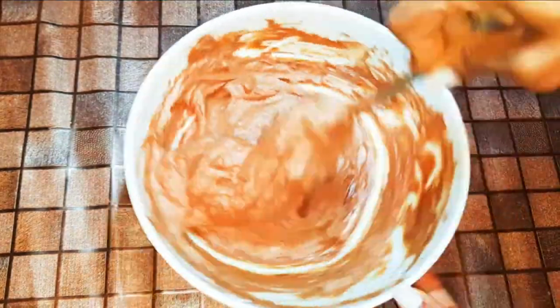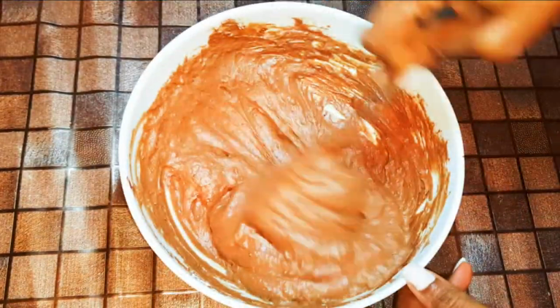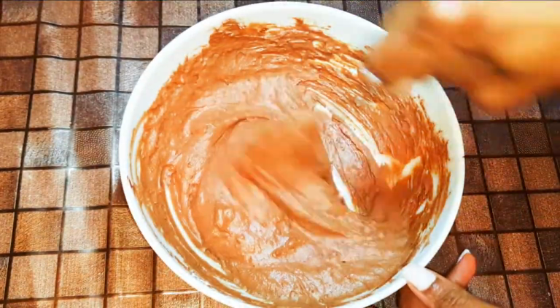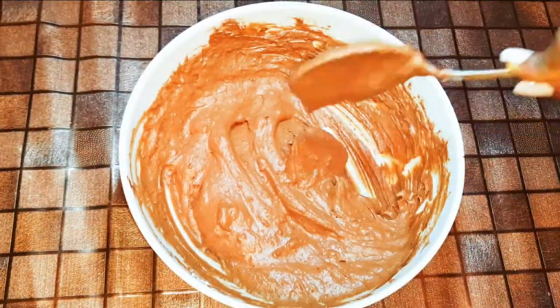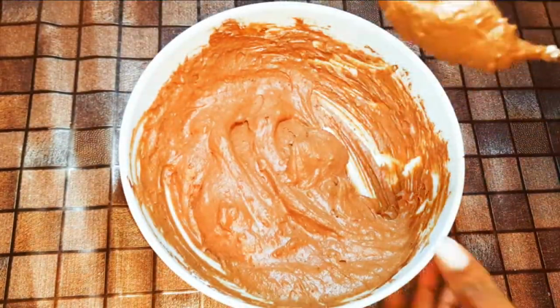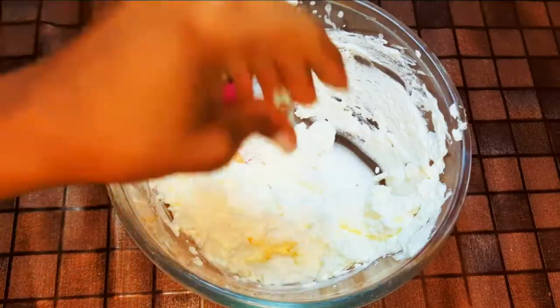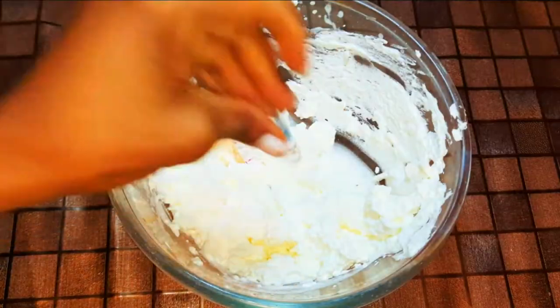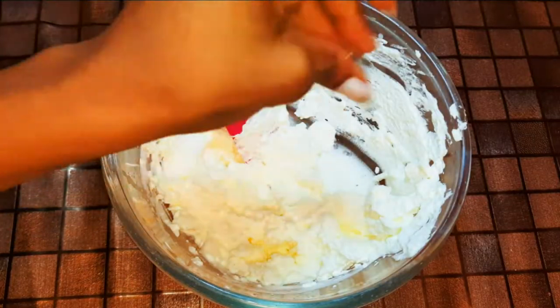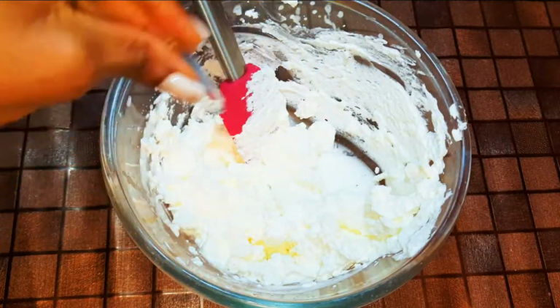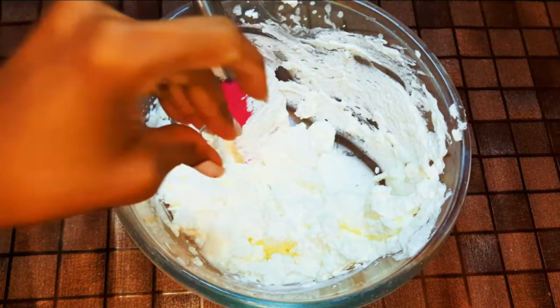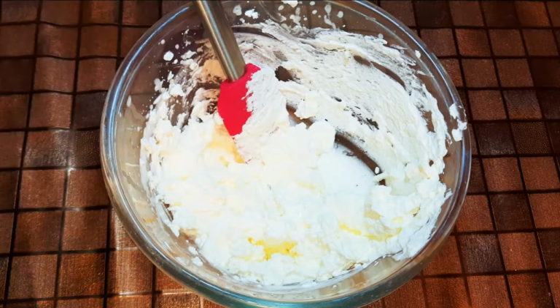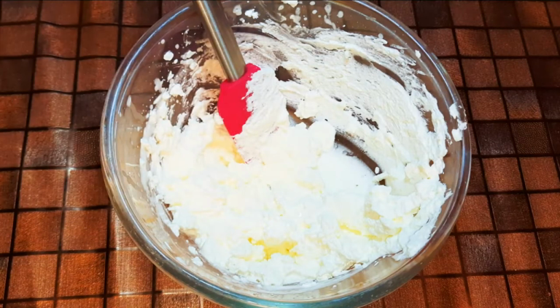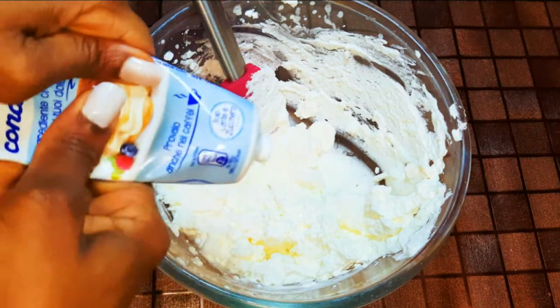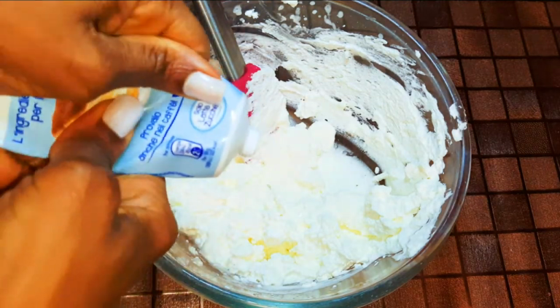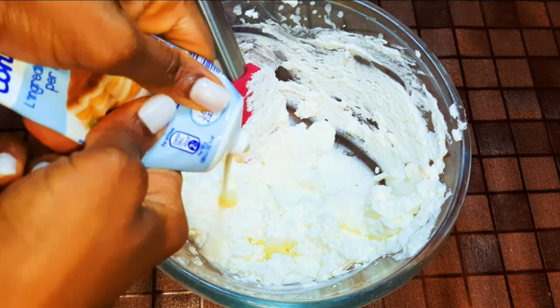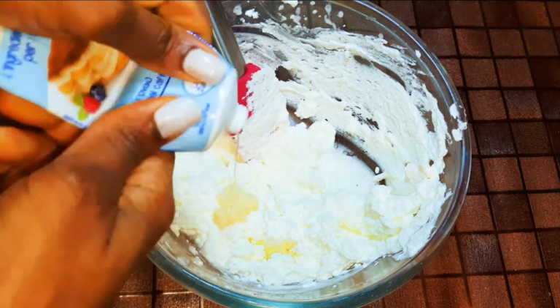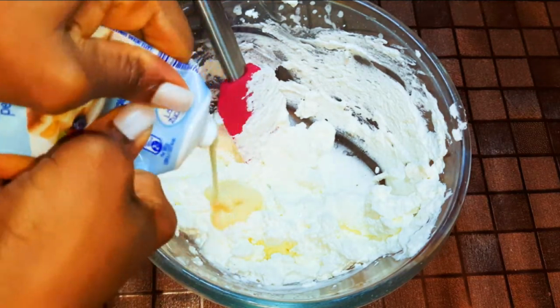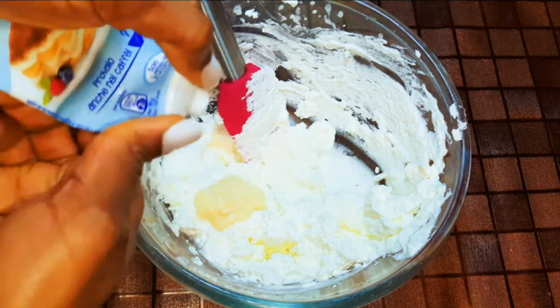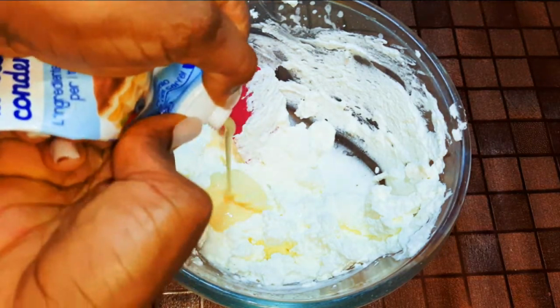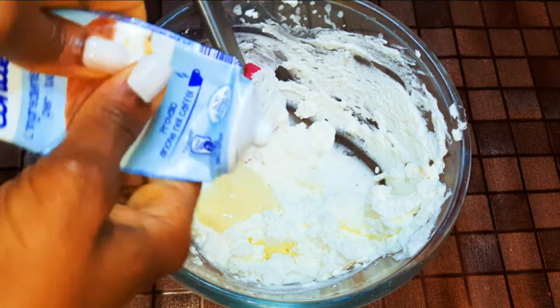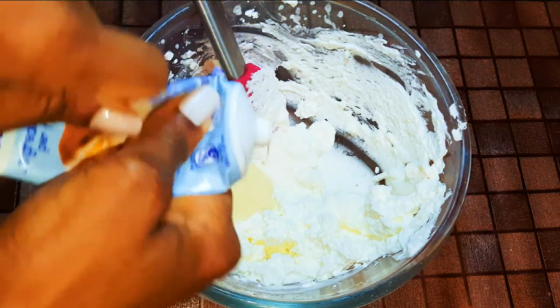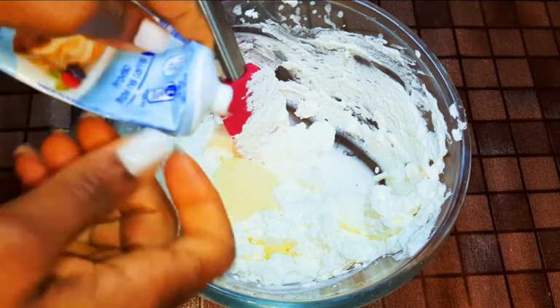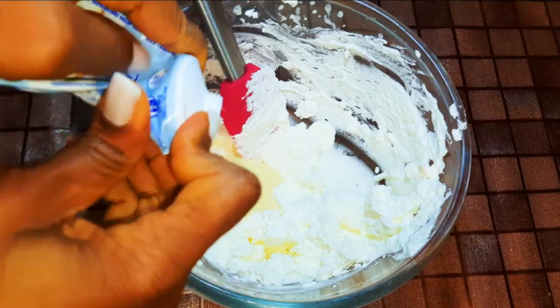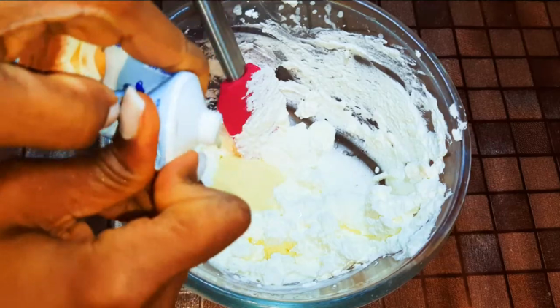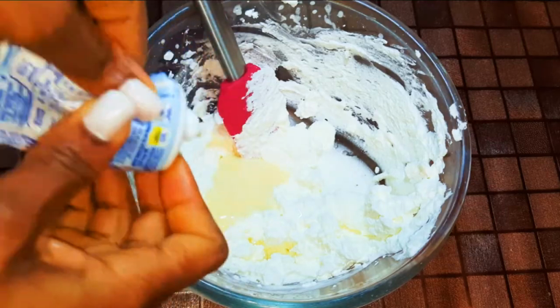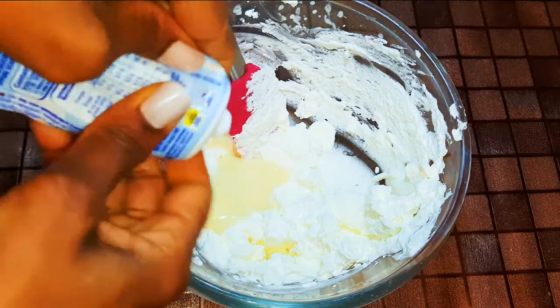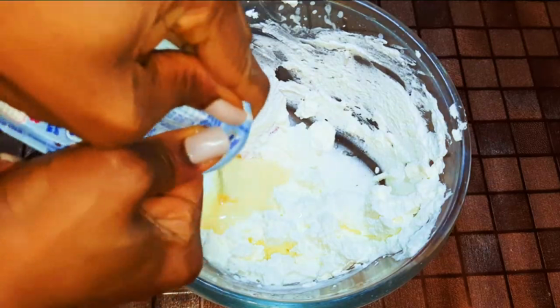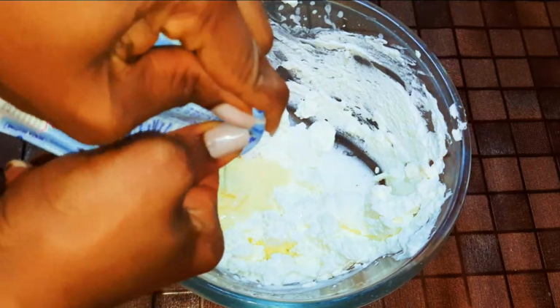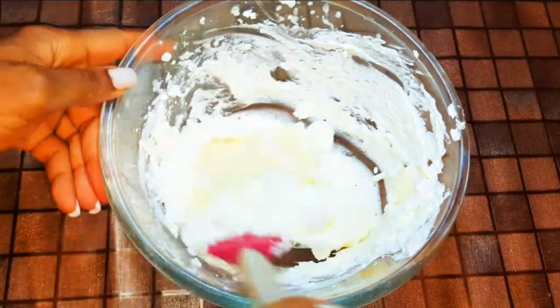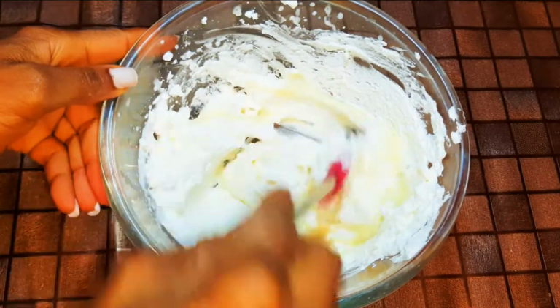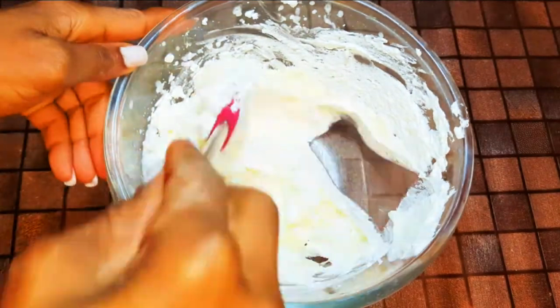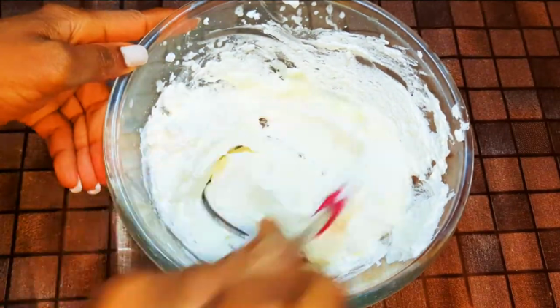I'll set that aside for later. Now I'll get the other portion of the whipped cream and come in with some condensed milk. I'll drop in some vanilla essence and mix it up very well.